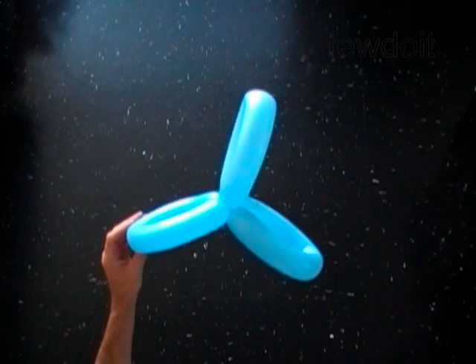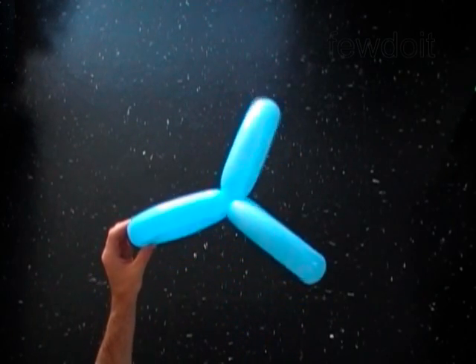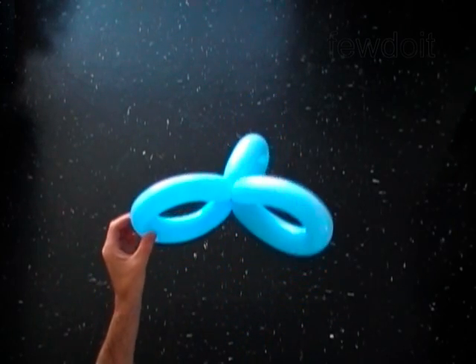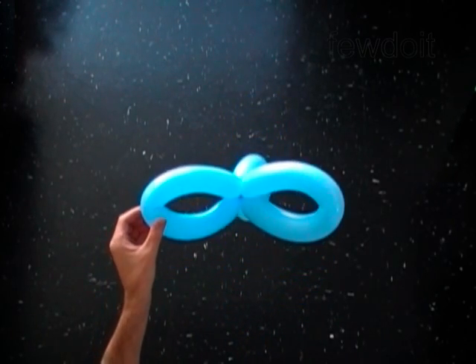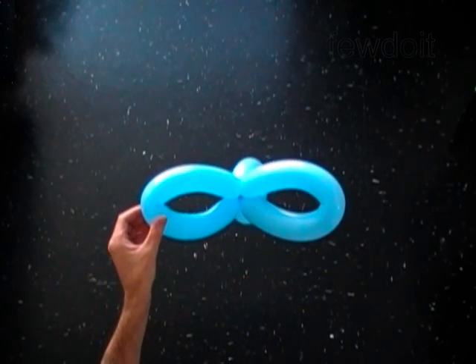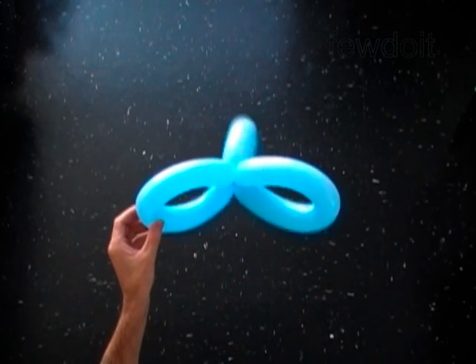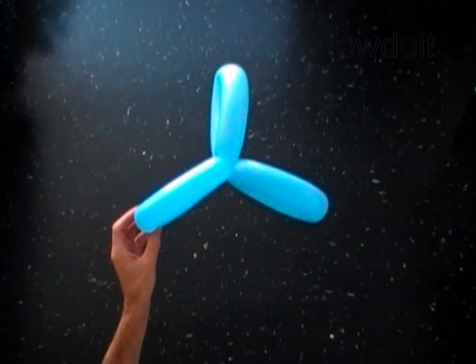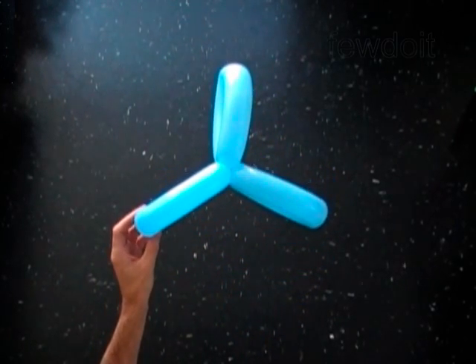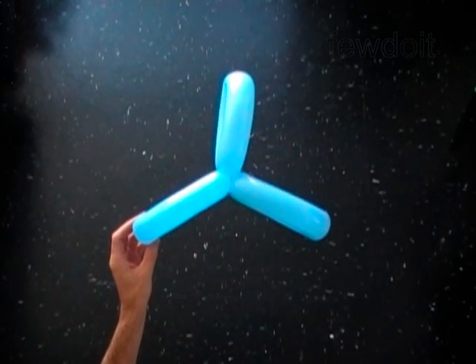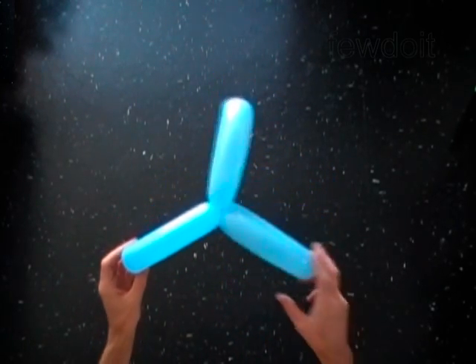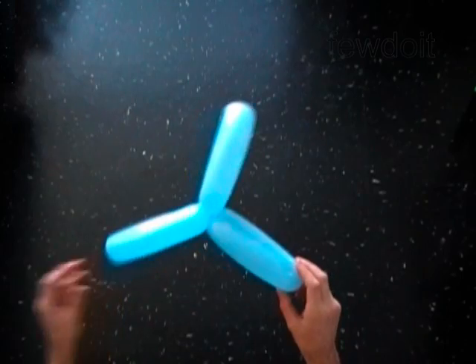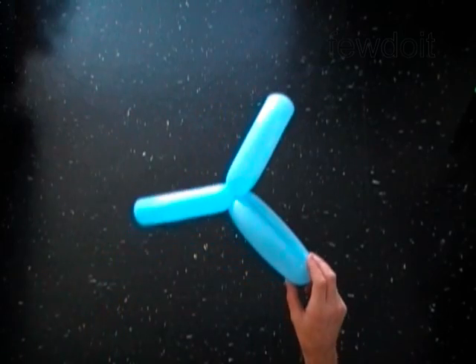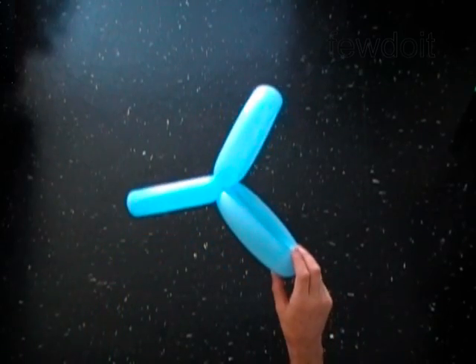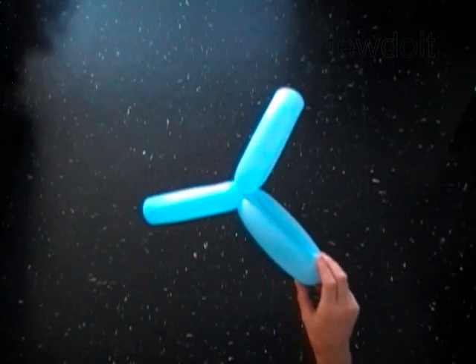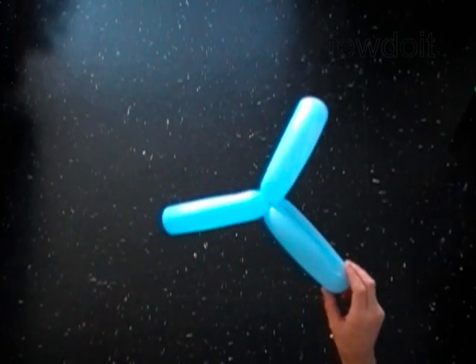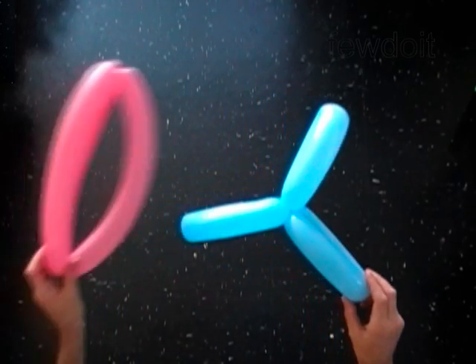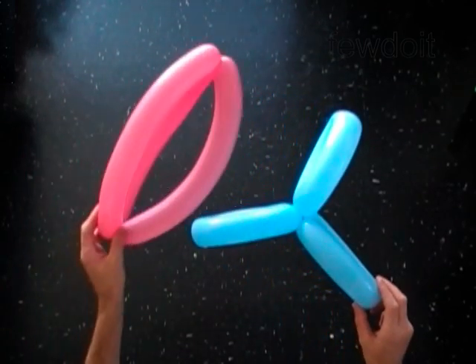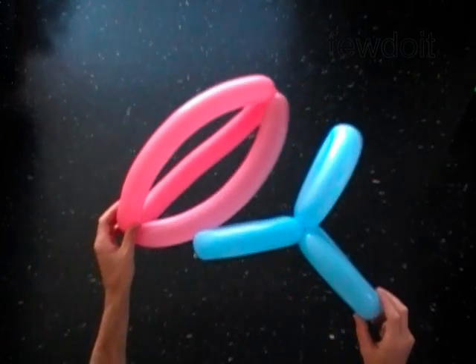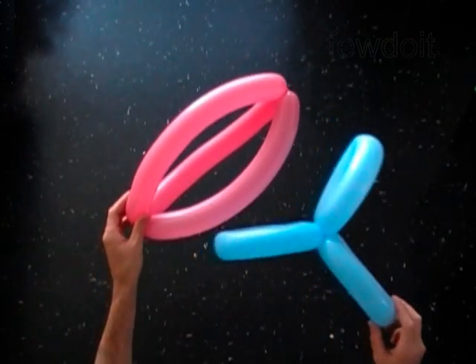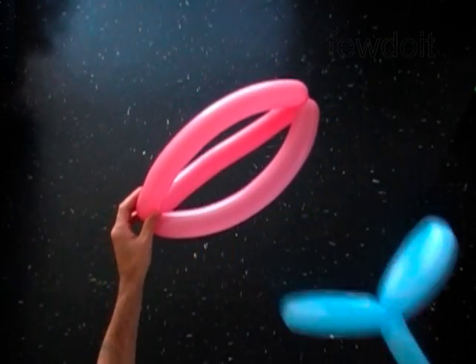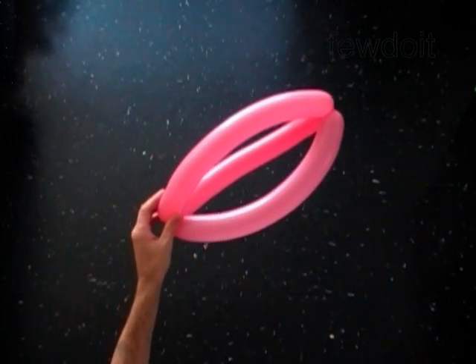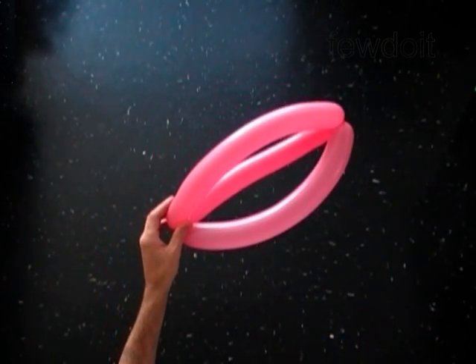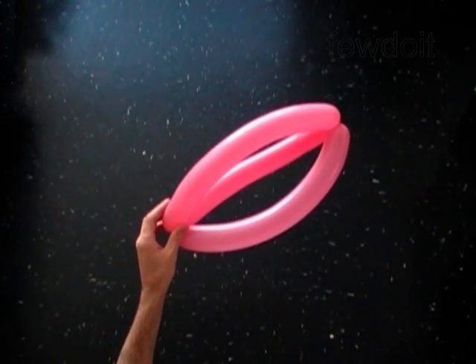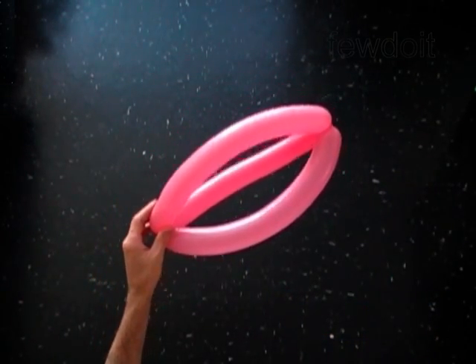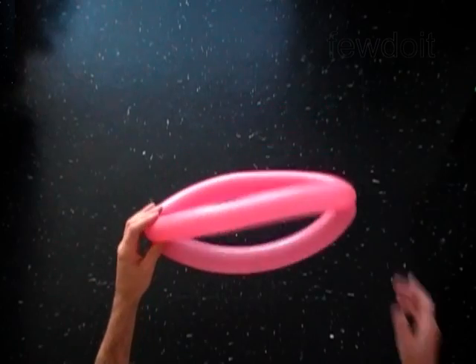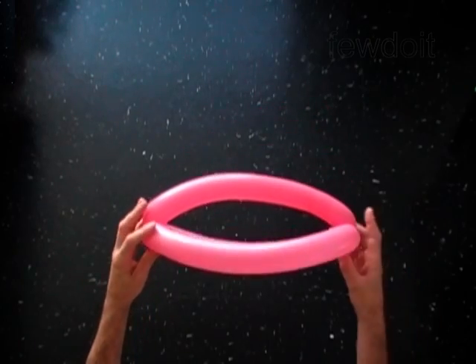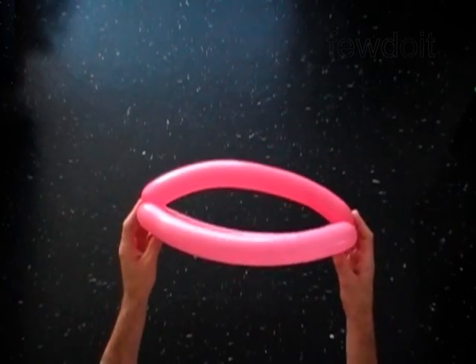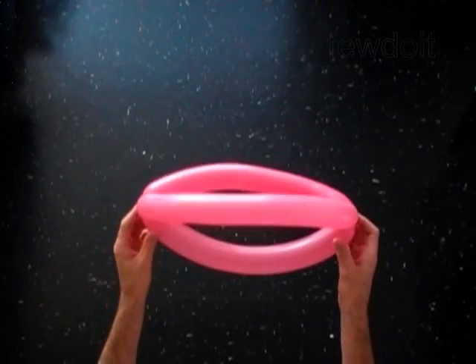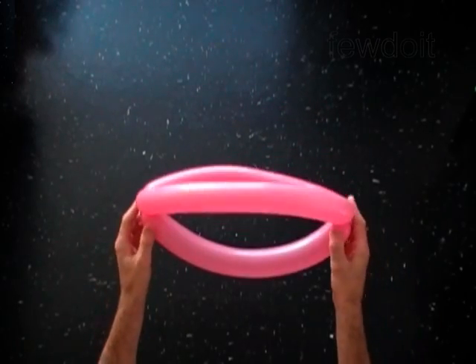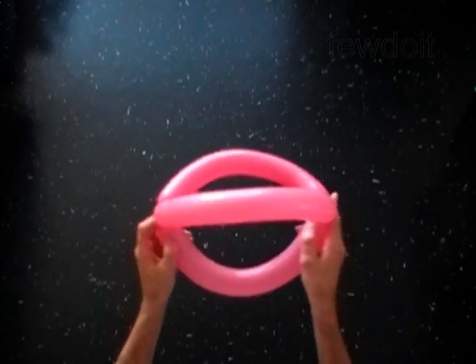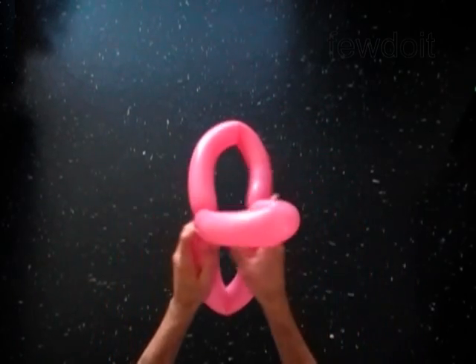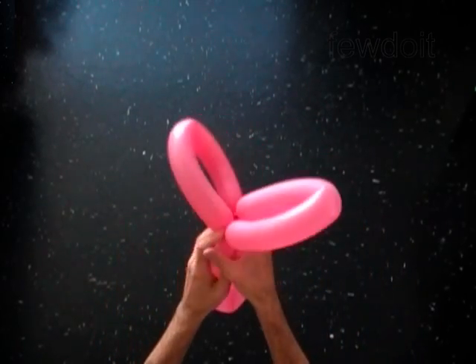To make a six-petals flower, you have to make two three-petals flowers. I am going to use a different color three-fold head to make the second three-petals flower.